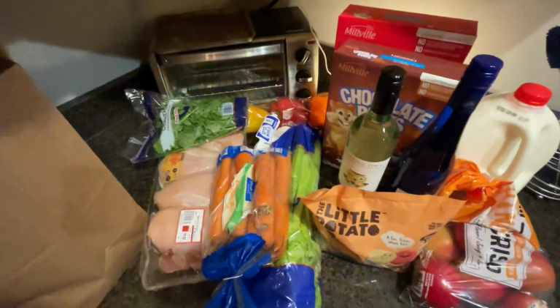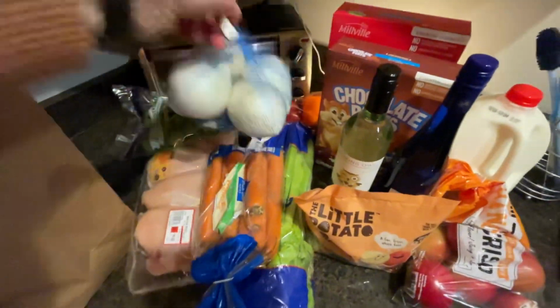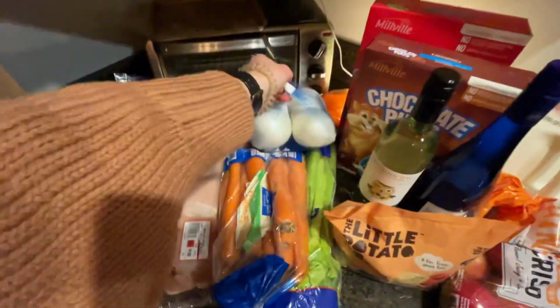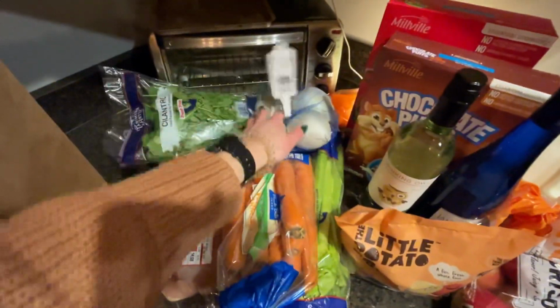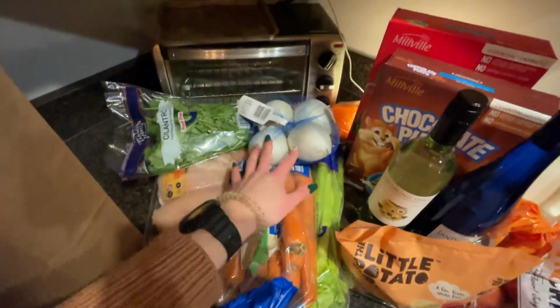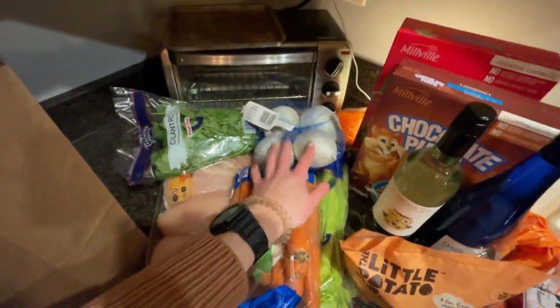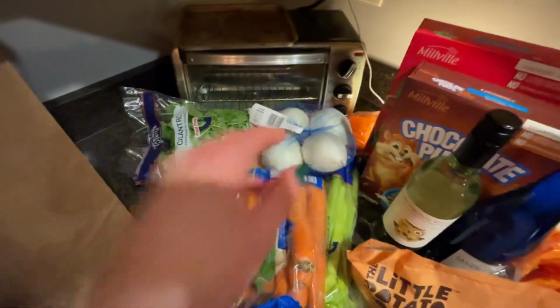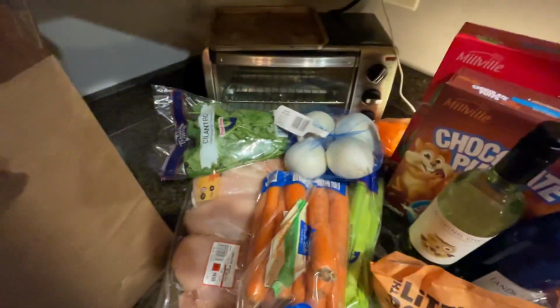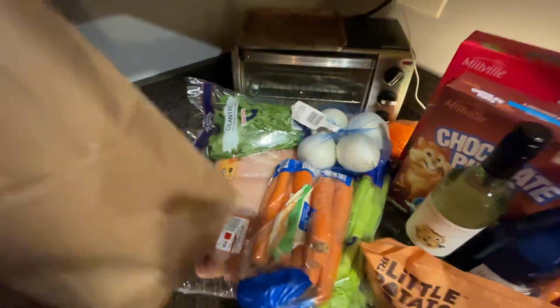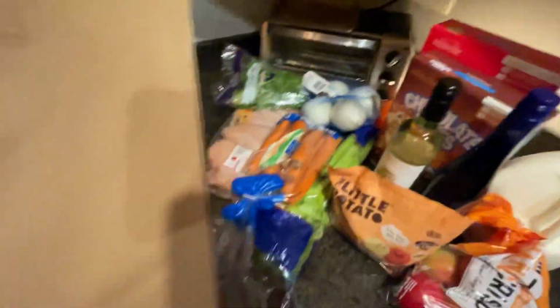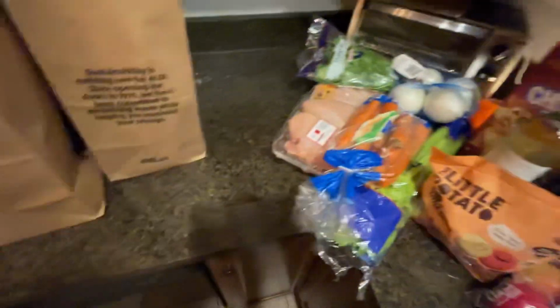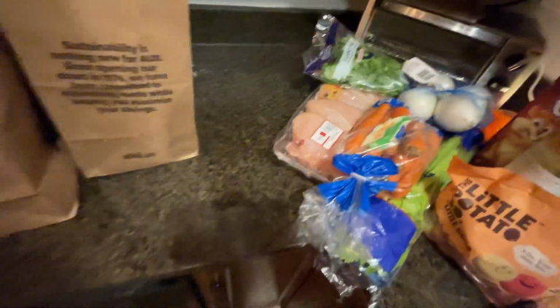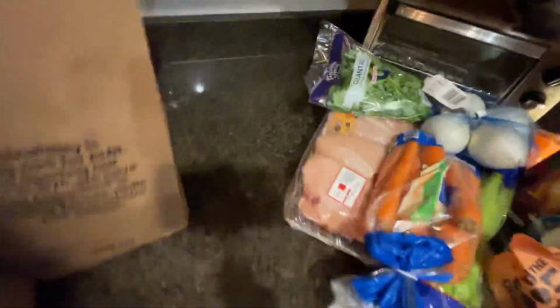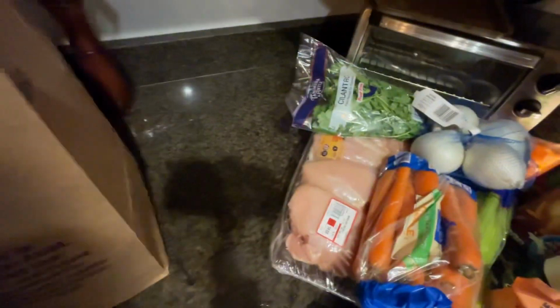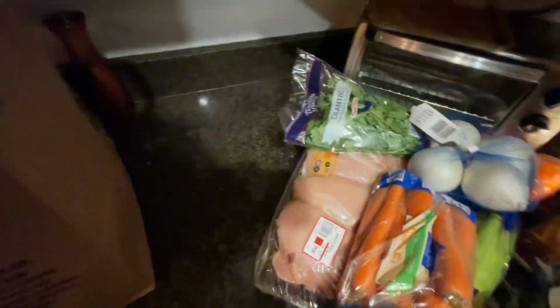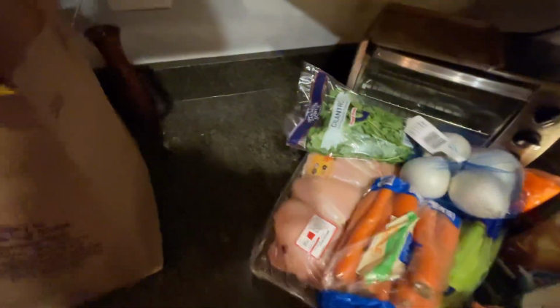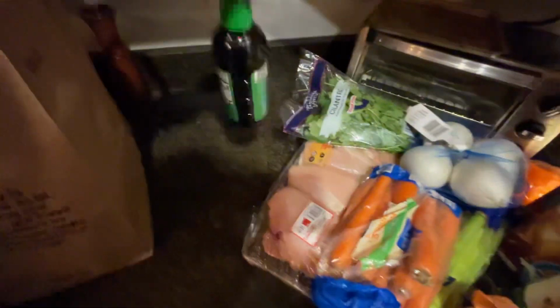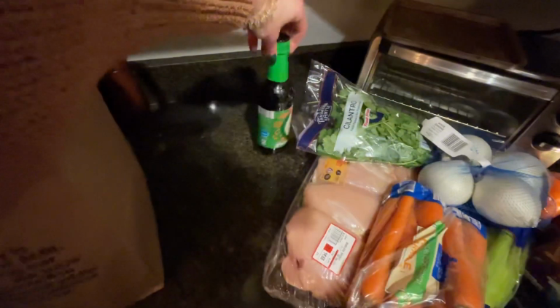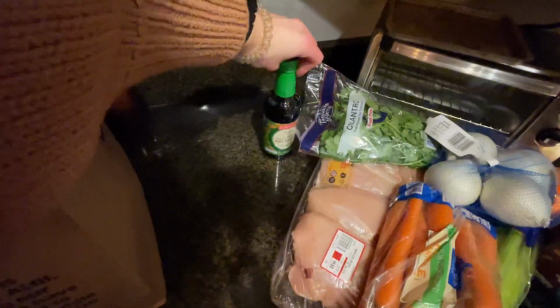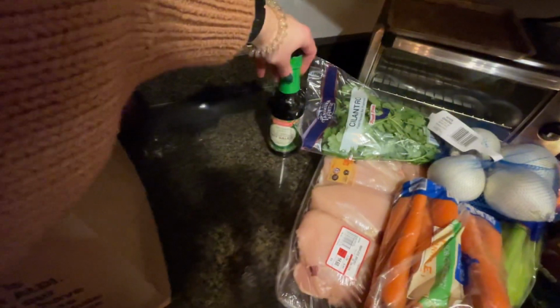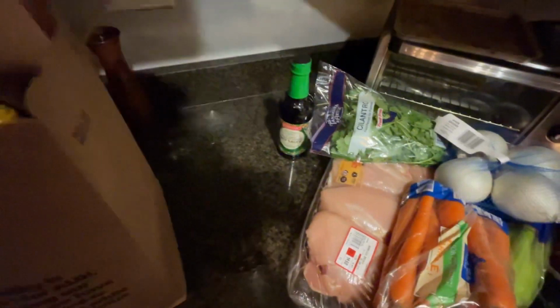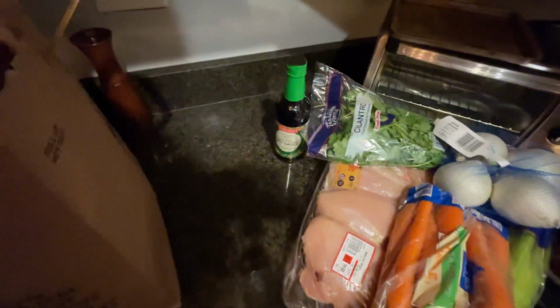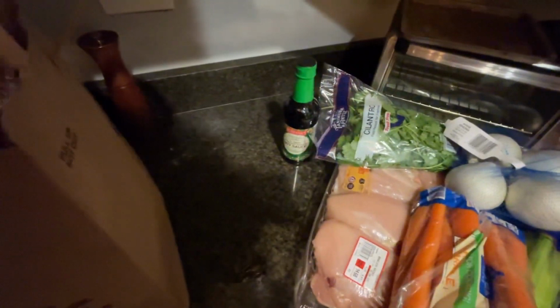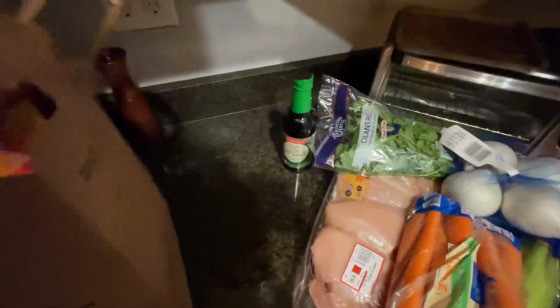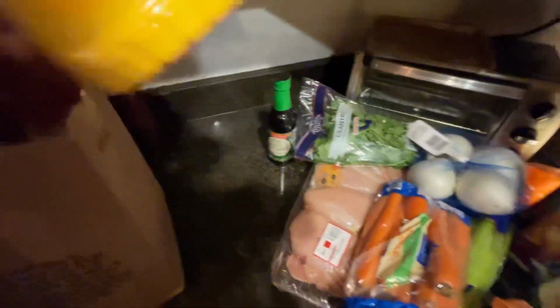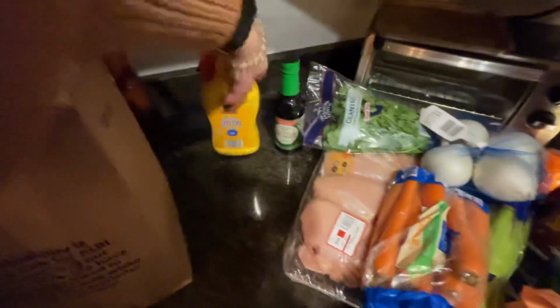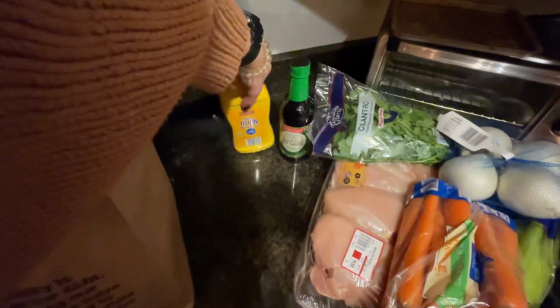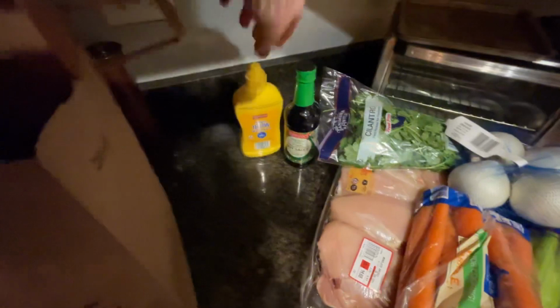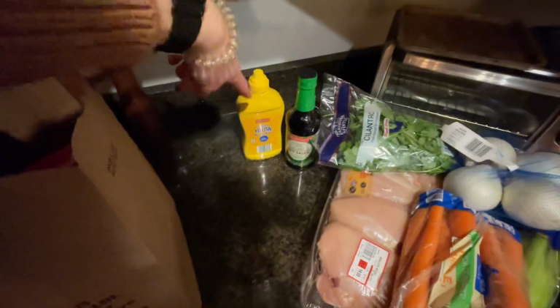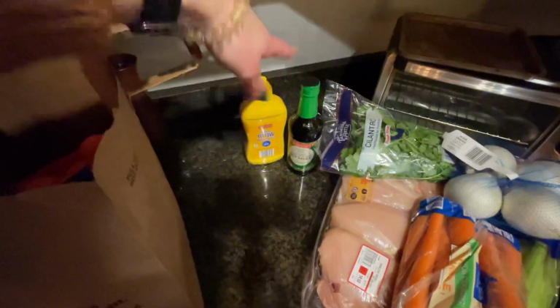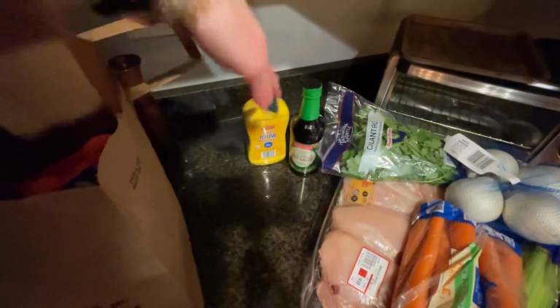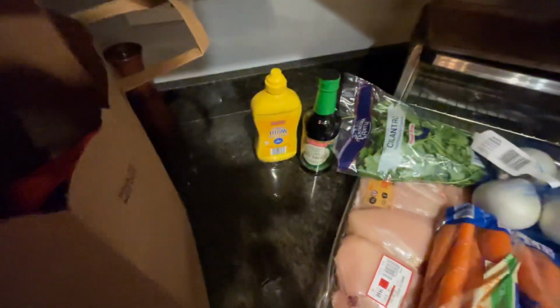I got some white onion for everyday cooking but also for the tacos, and then some soy sauce just because I ran out. And also some yellow mustard — that bottle is going to last me a very long time.